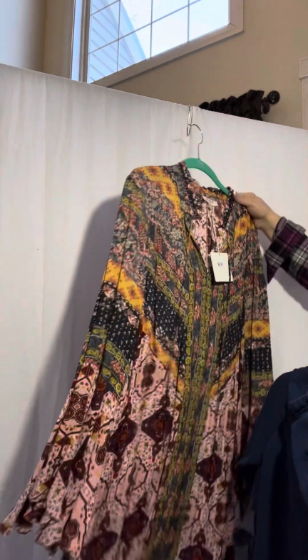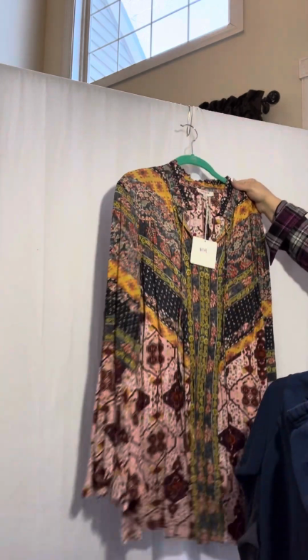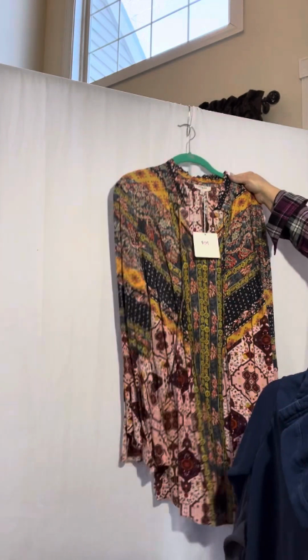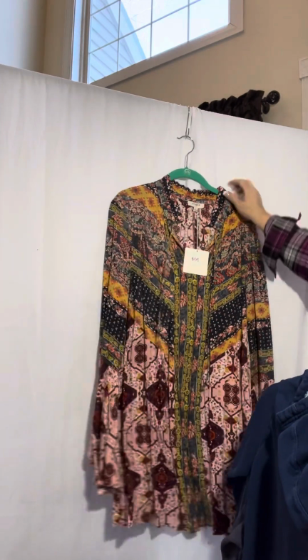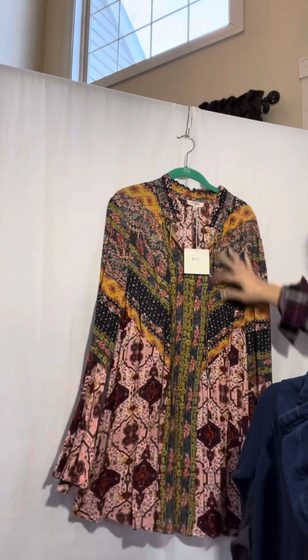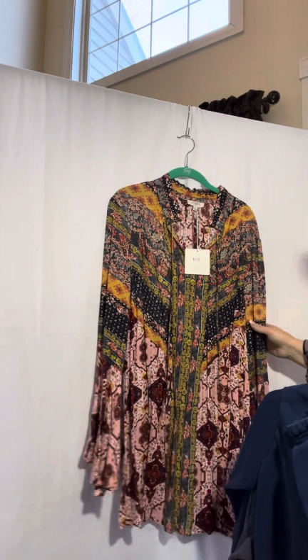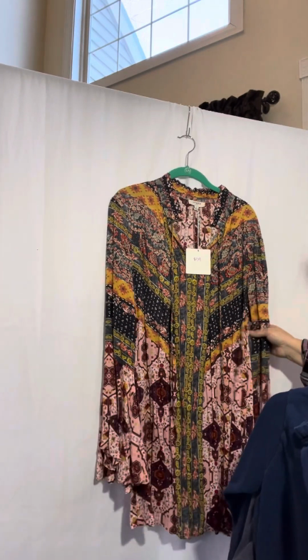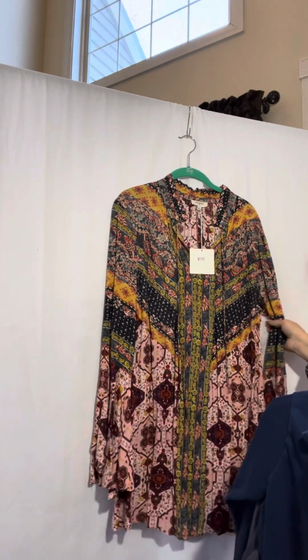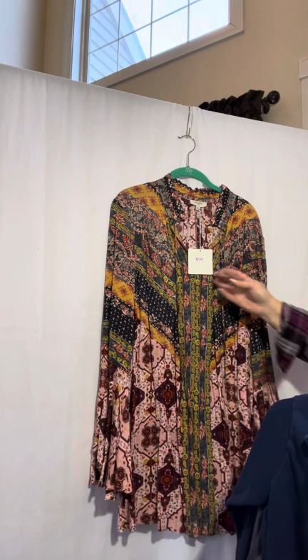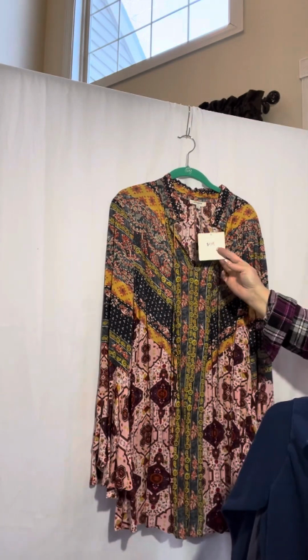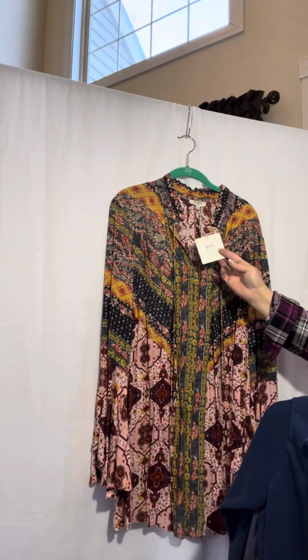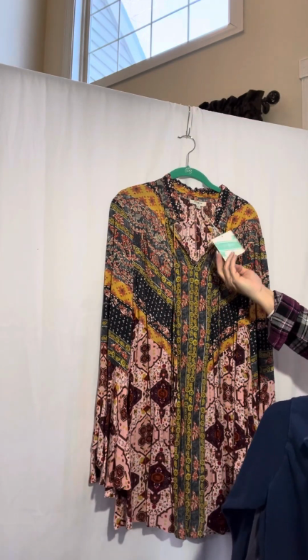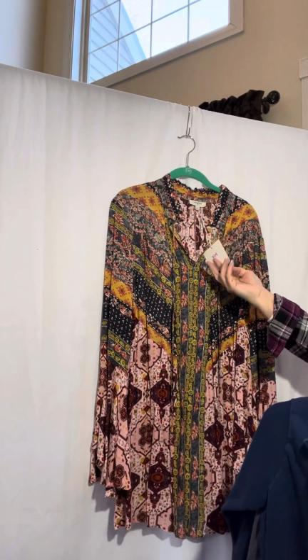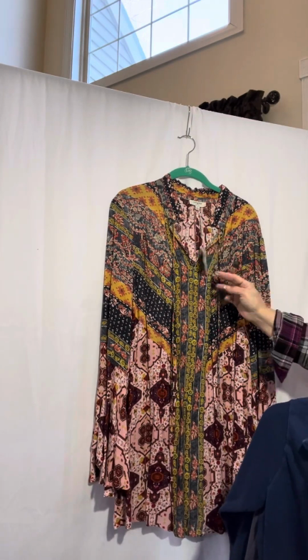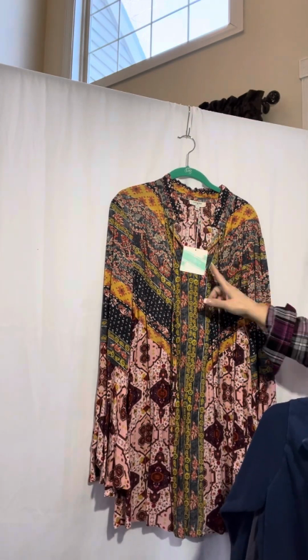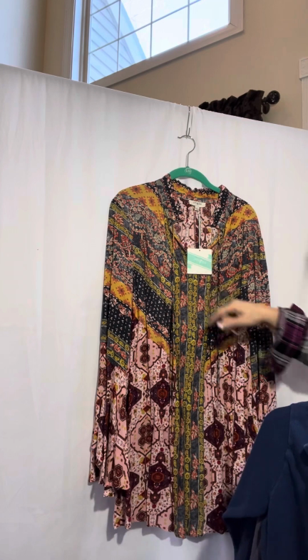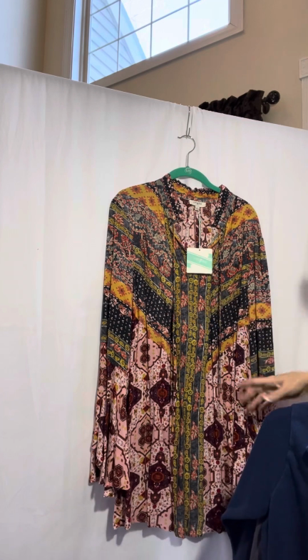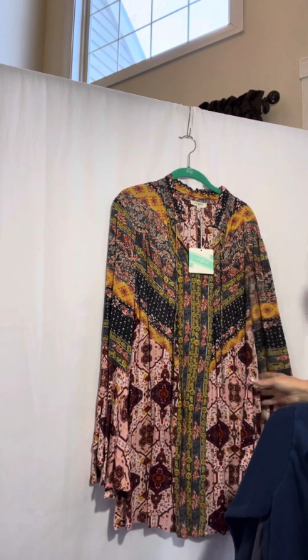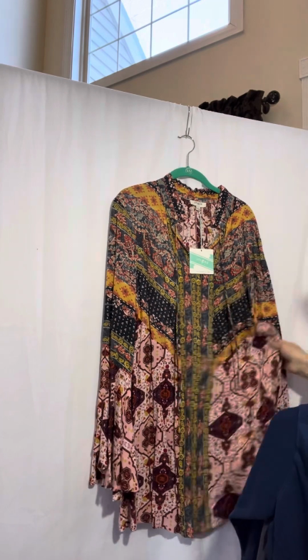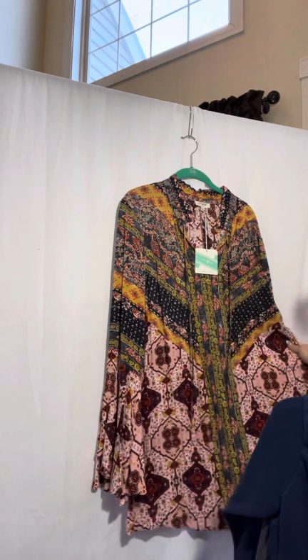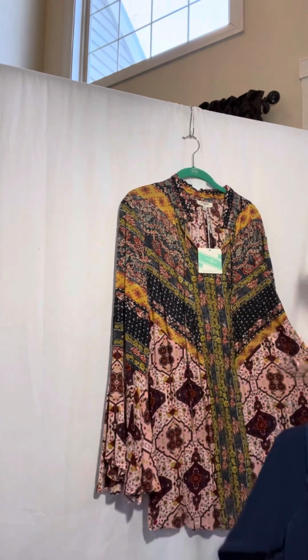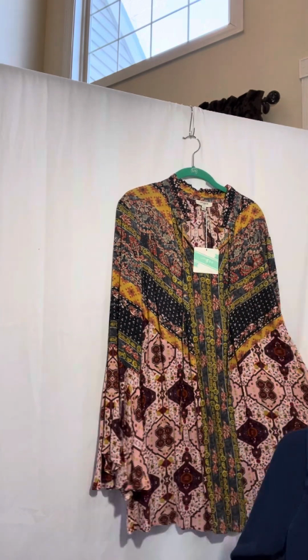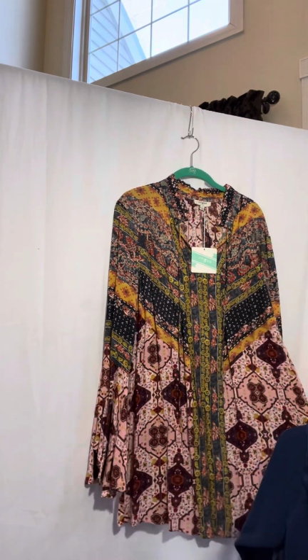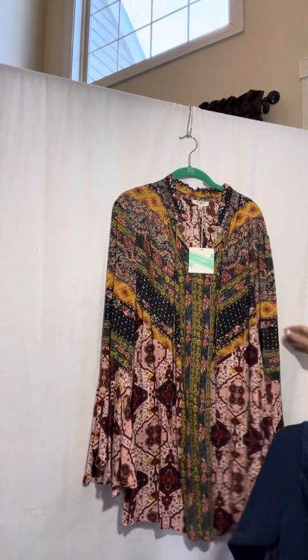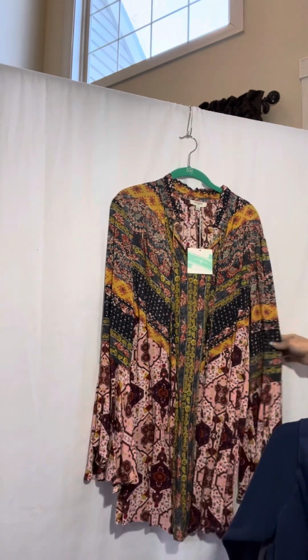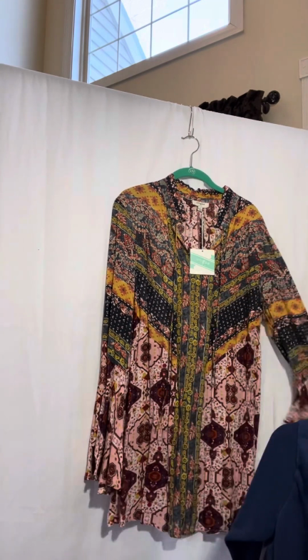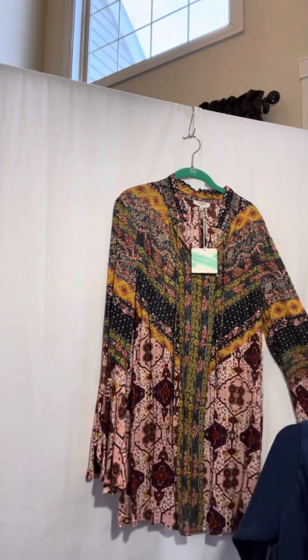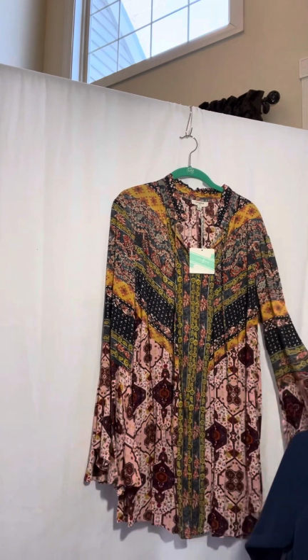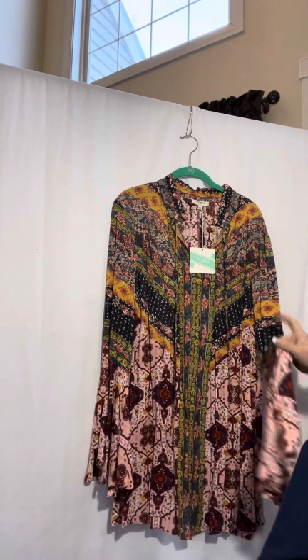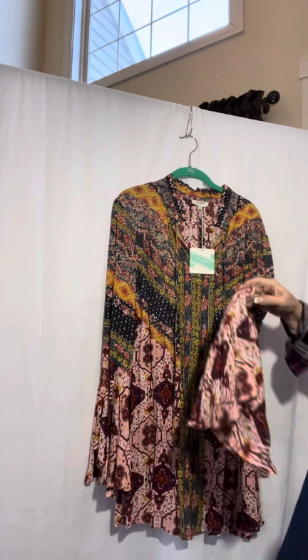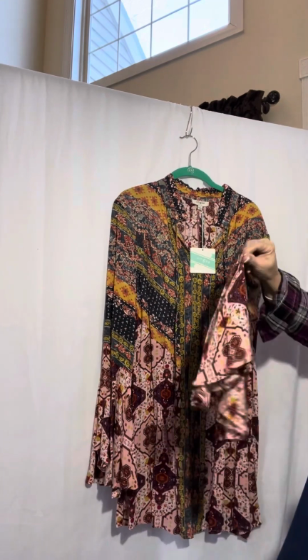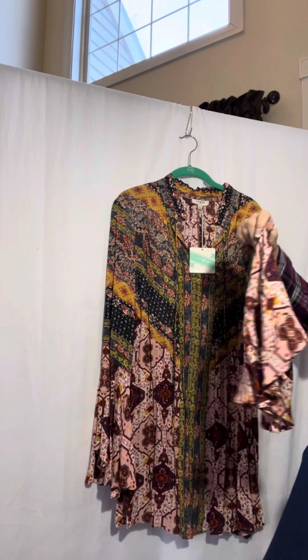Next one is an Umgi large. It's got a $59 price tag on it. This is a beautiful dress. I think these big bell sleeves are gorgeous.